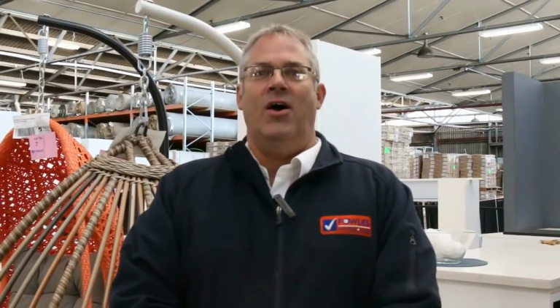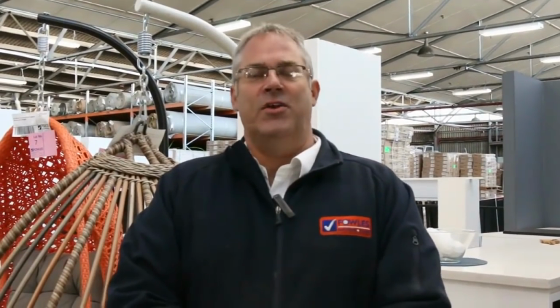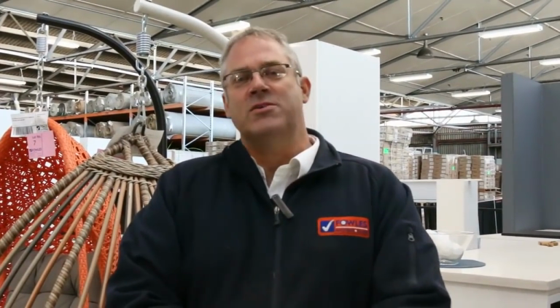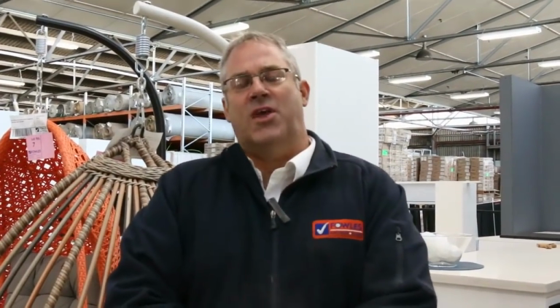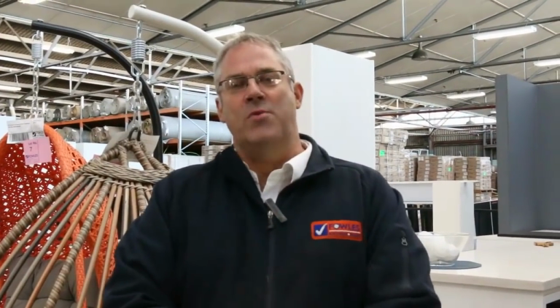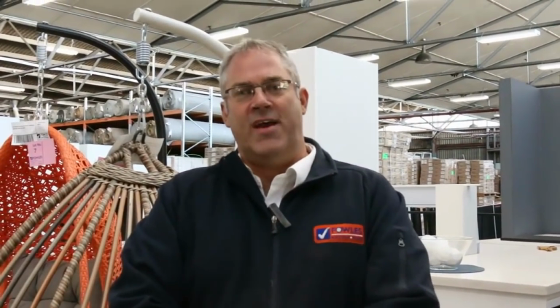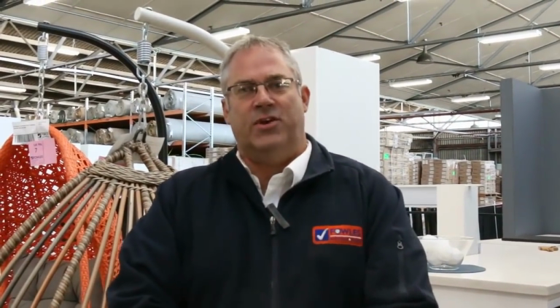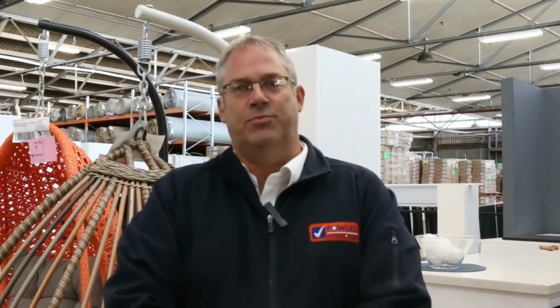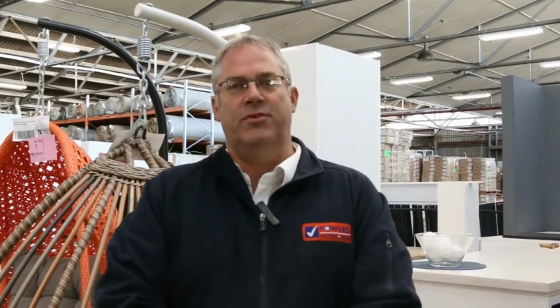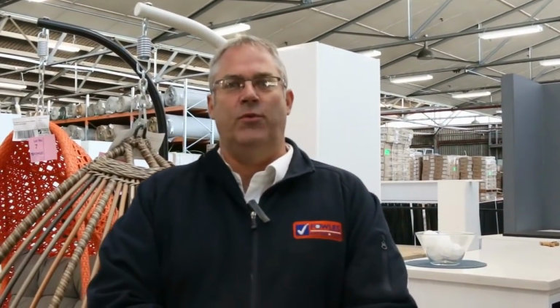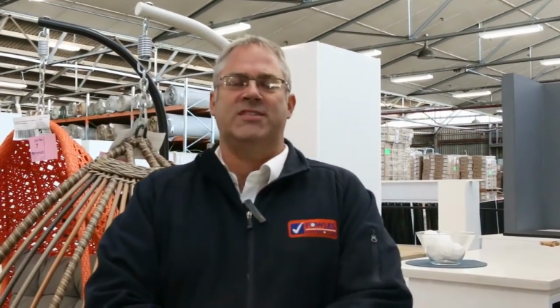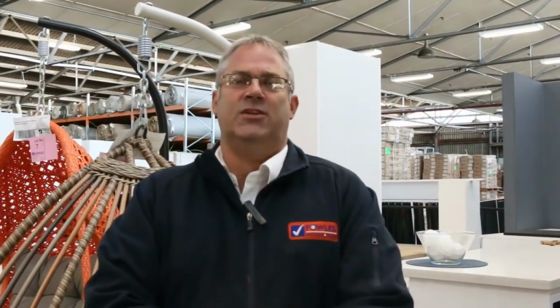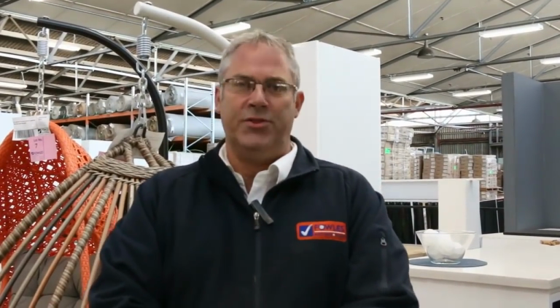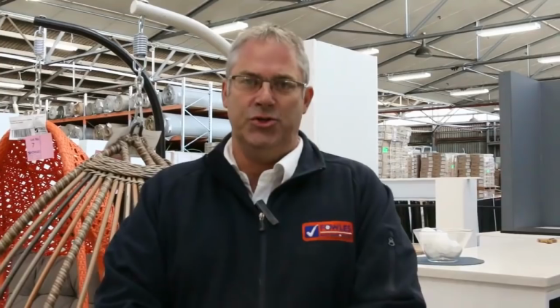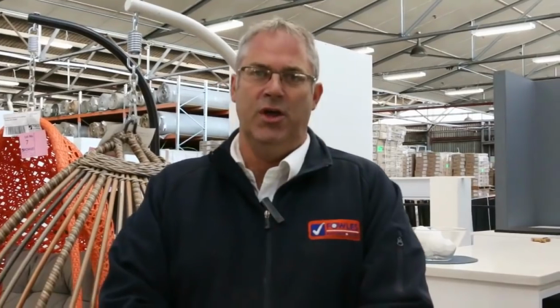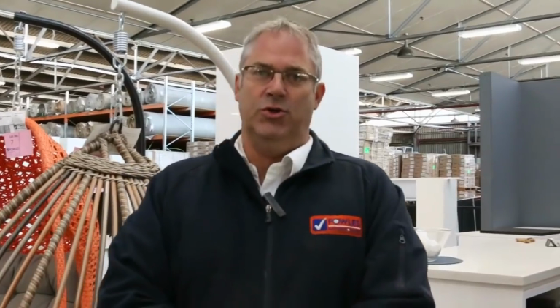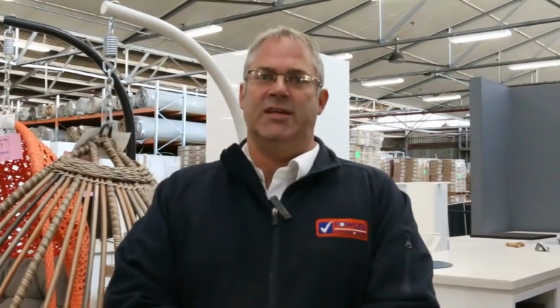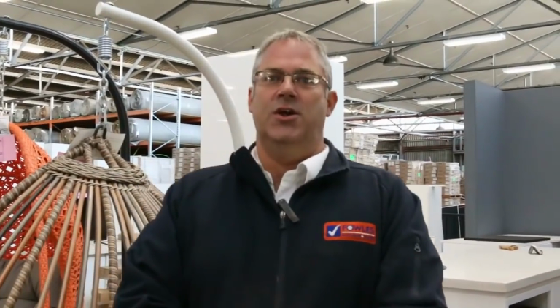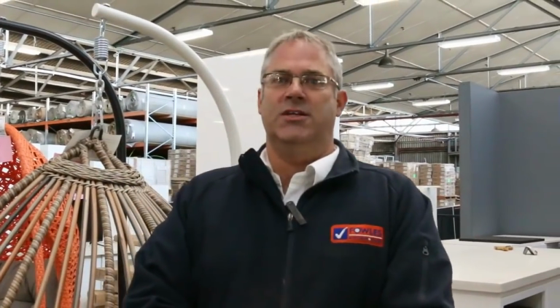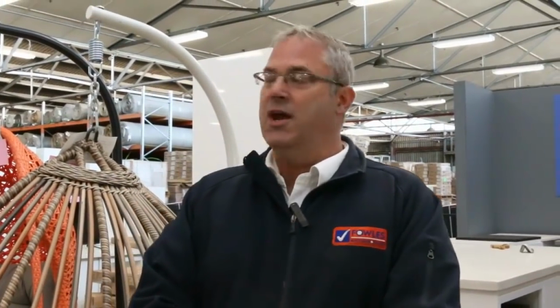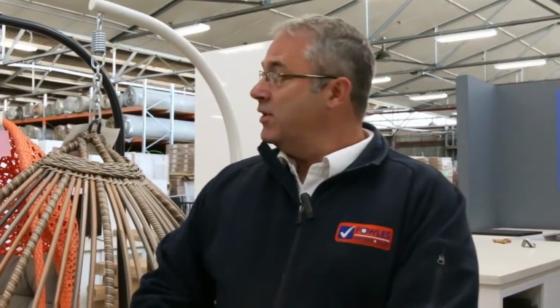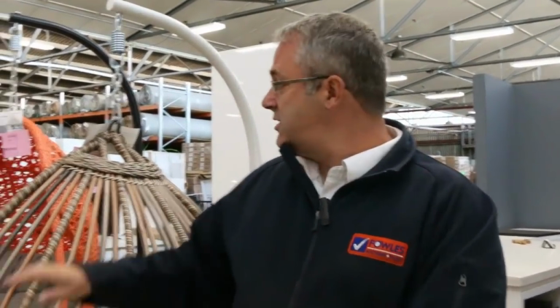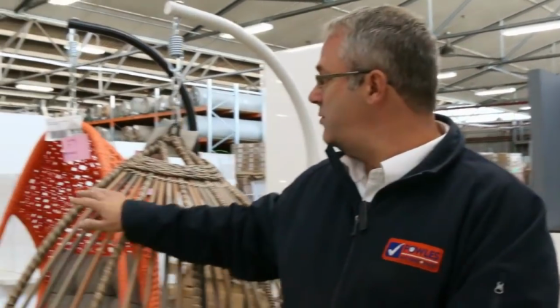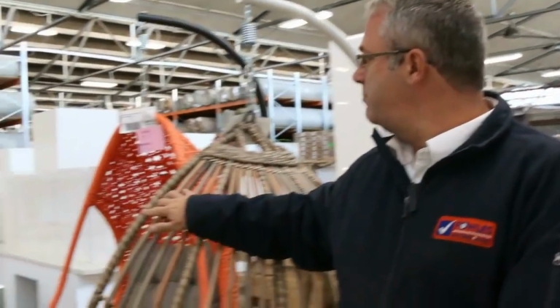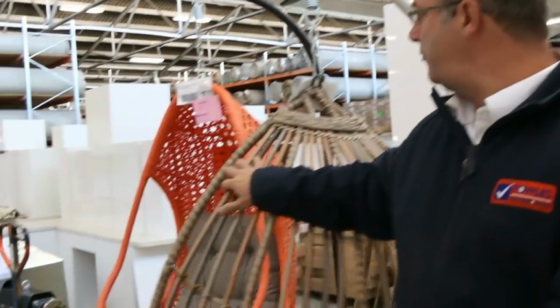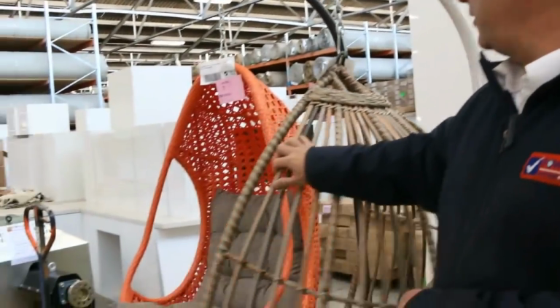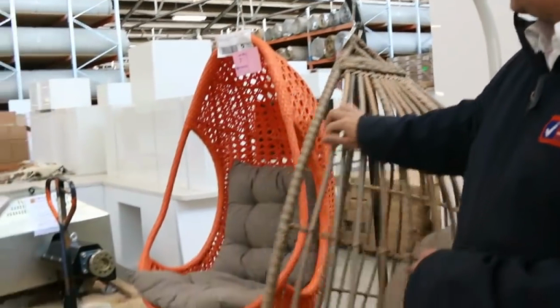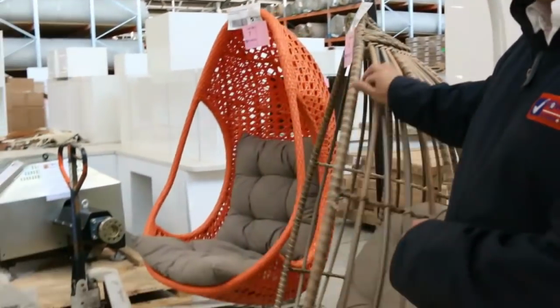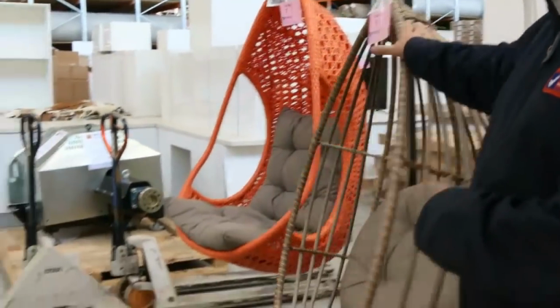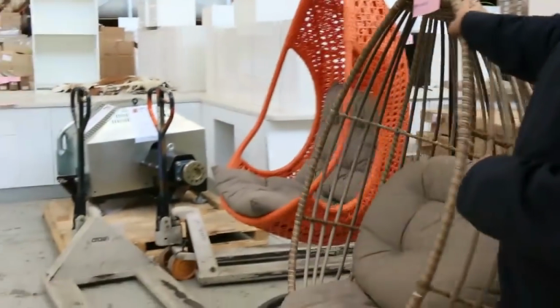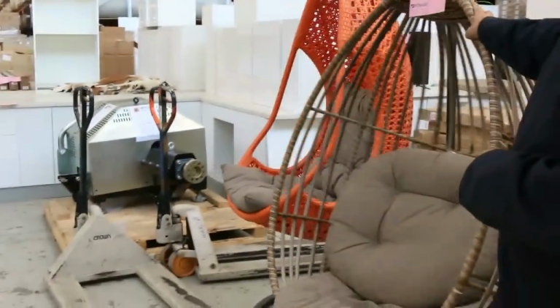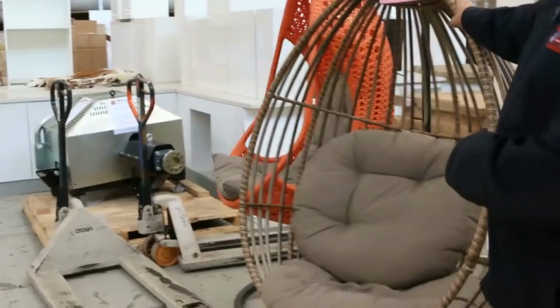Hi there and welcome to the home renovators auction preview for Wednesday the 12th of June 2019. As you can see we've got some beautiful outdoor gear to start off the auction this week.